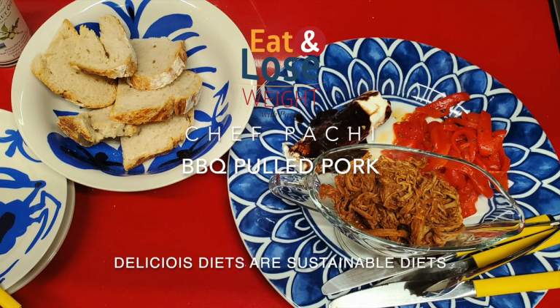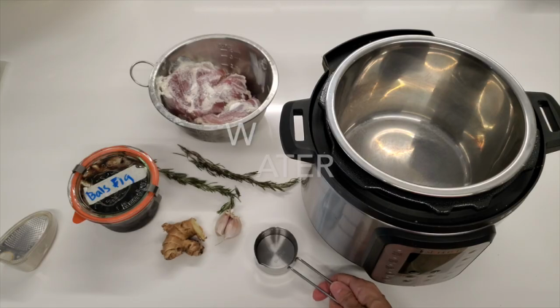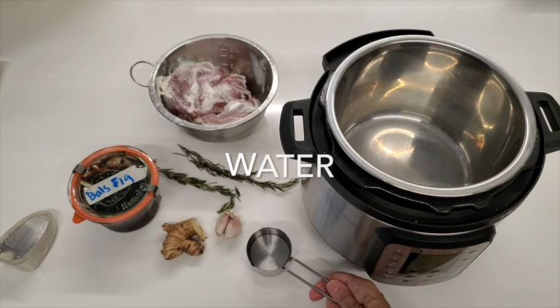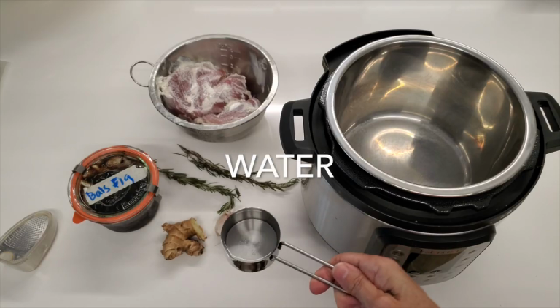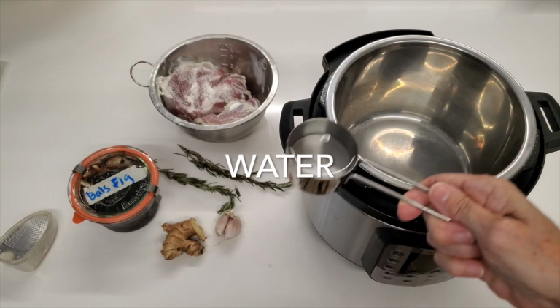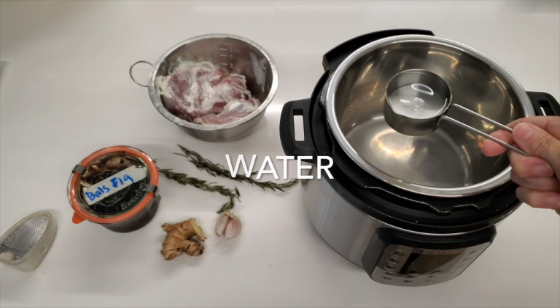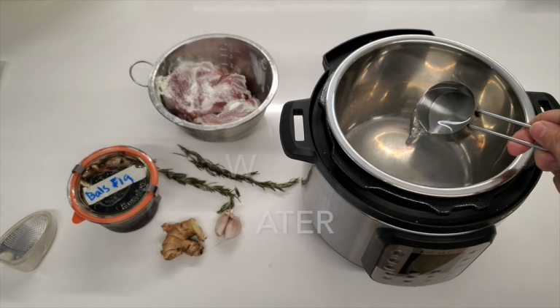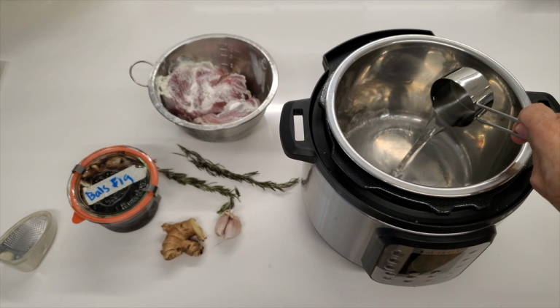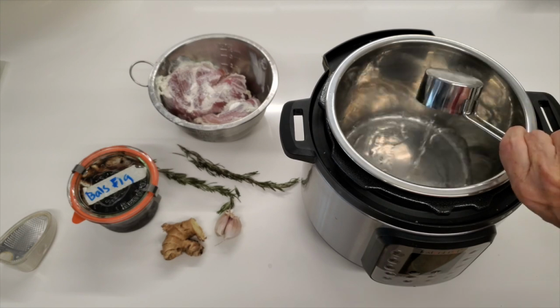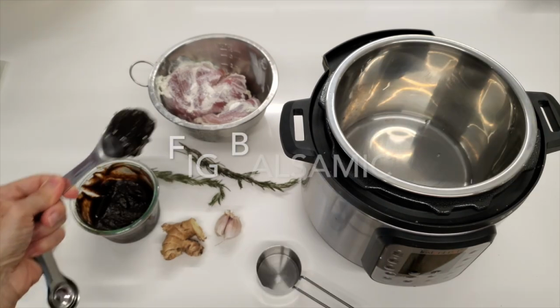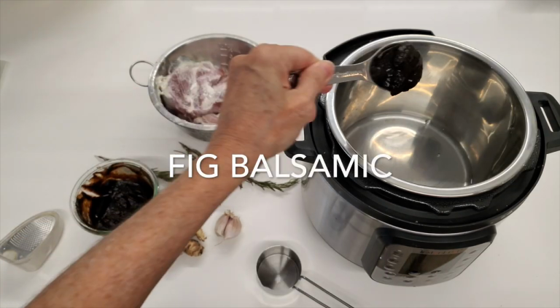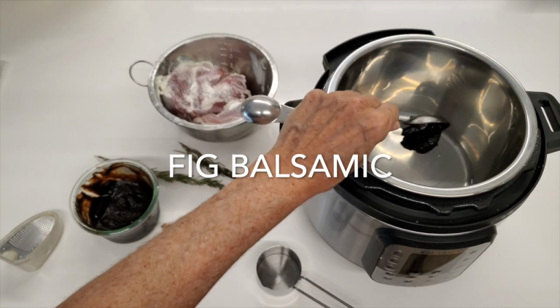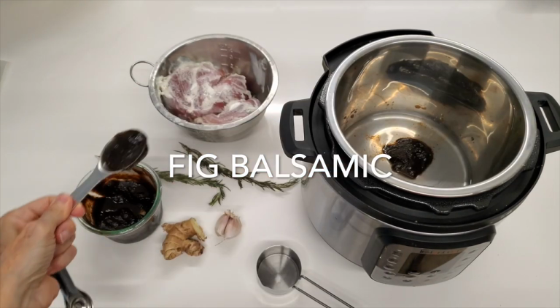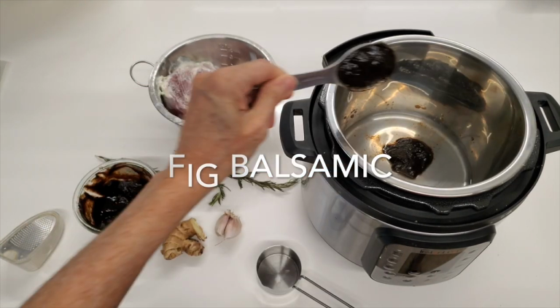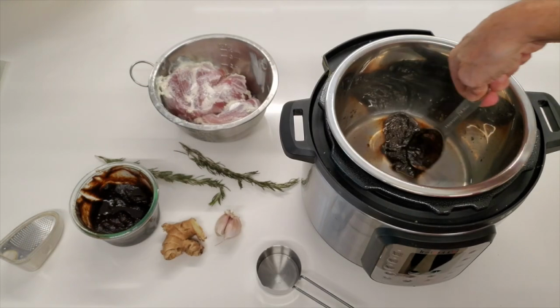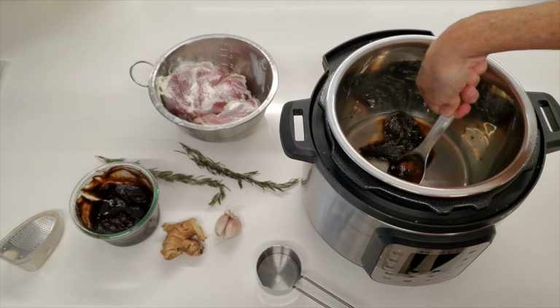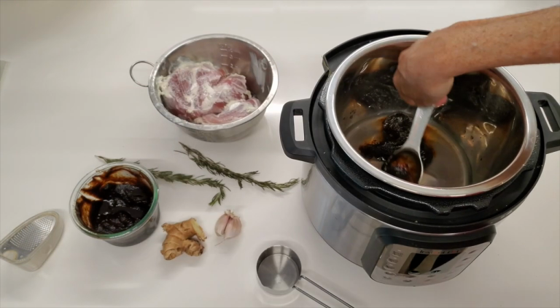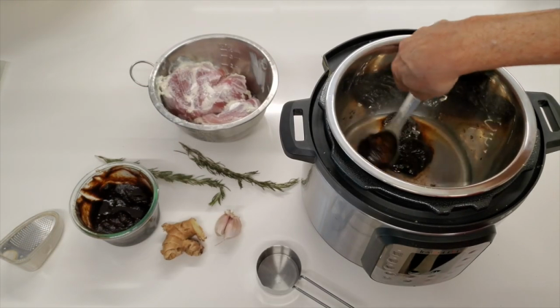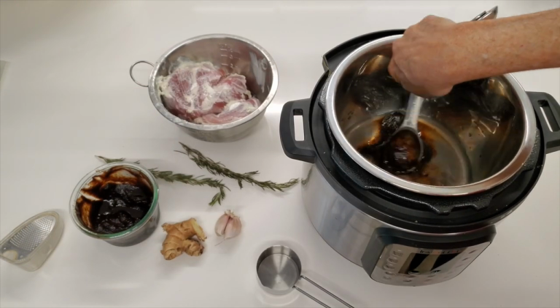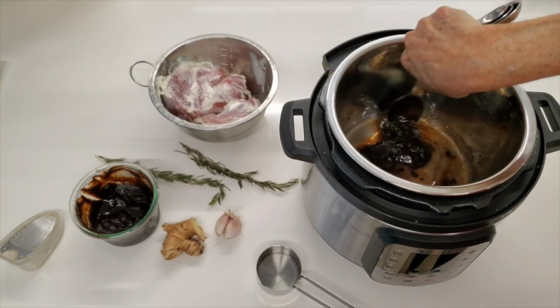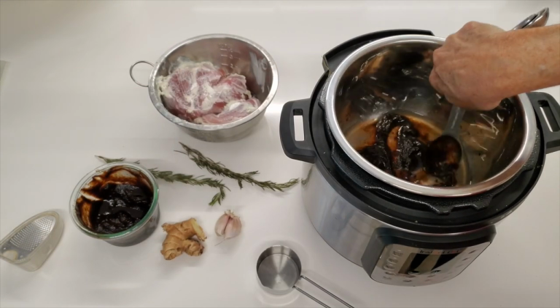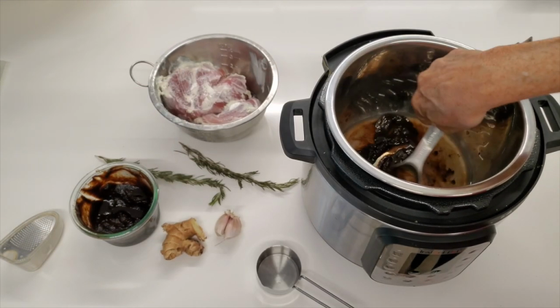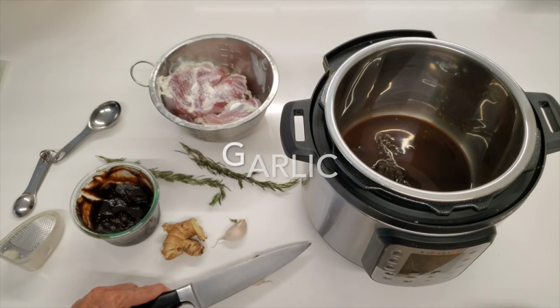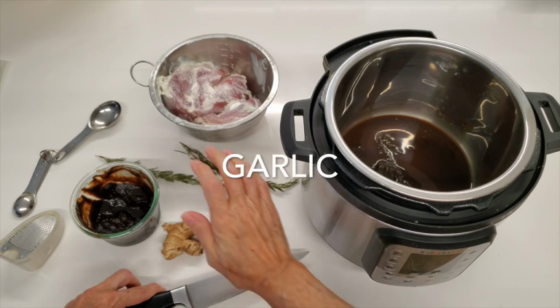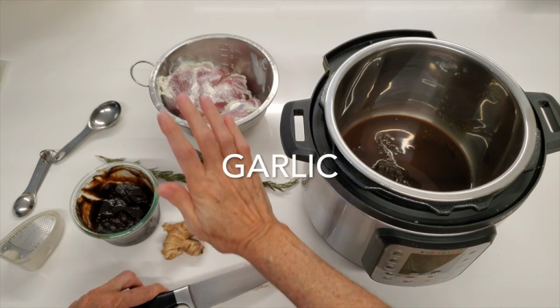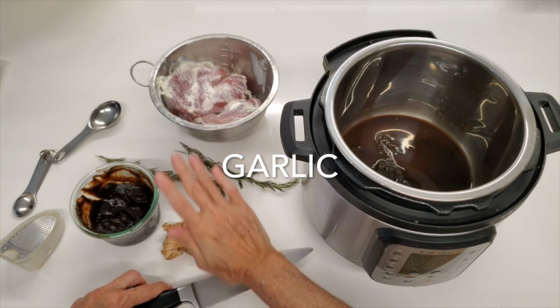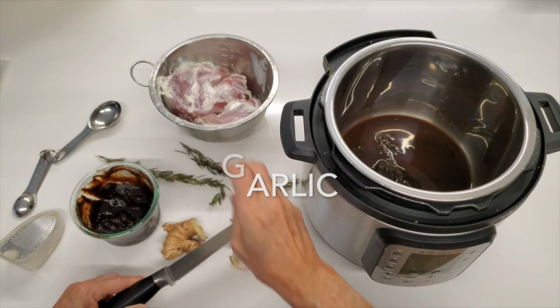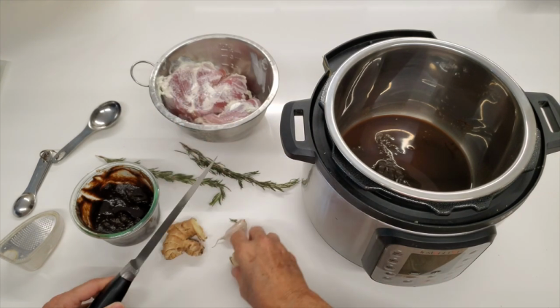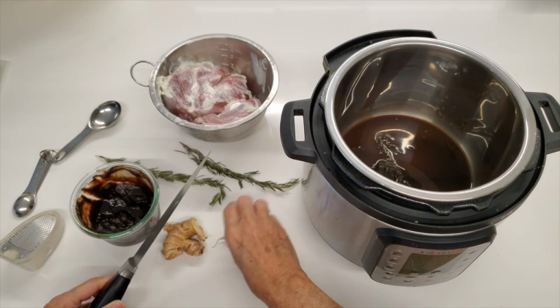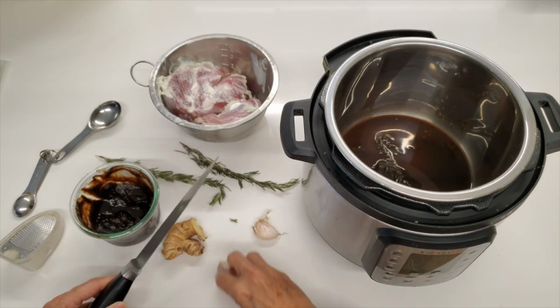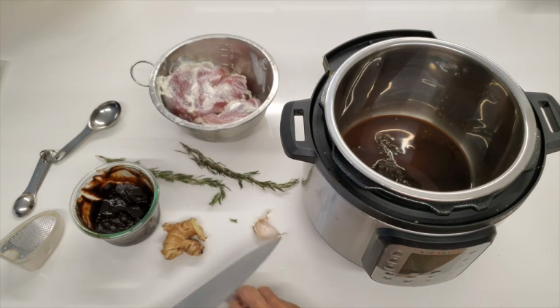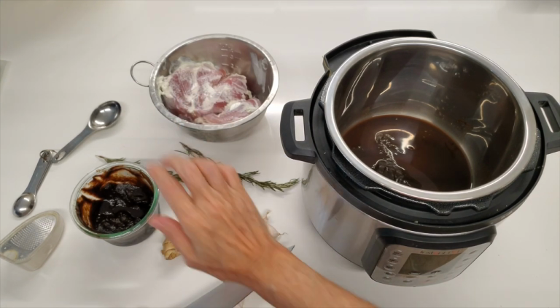The first thing we're going to do is place in our Instapot a quarter cup of water and our fig balsamic — this is a thick fig balsamic that I'm going to teach you how to make soon.